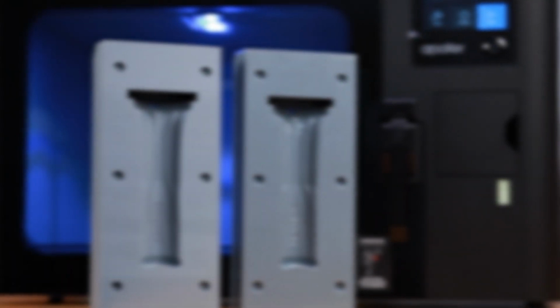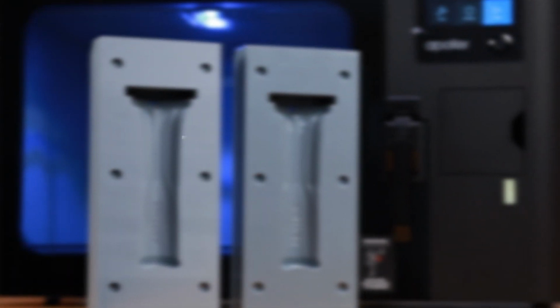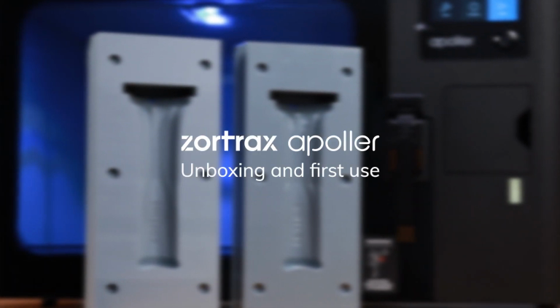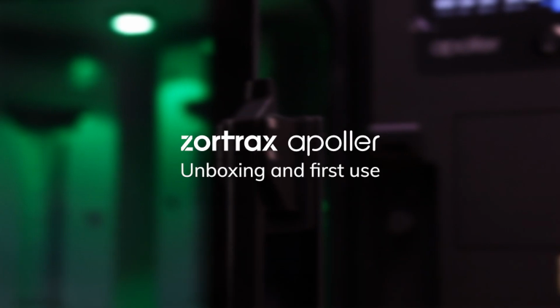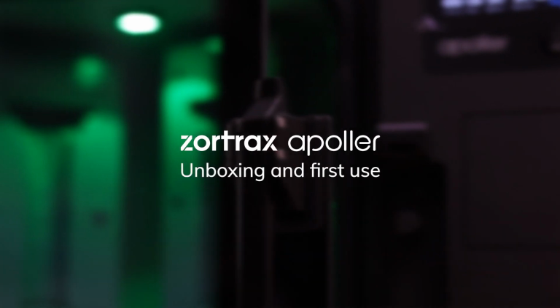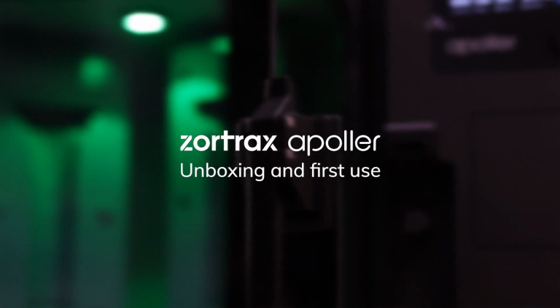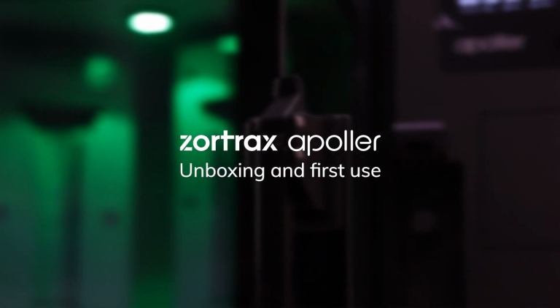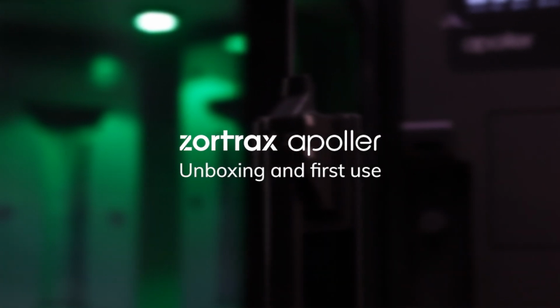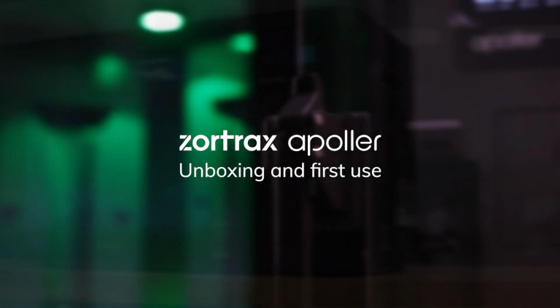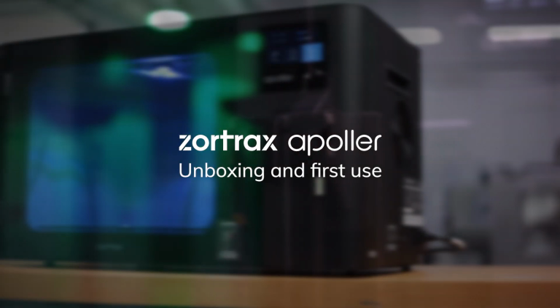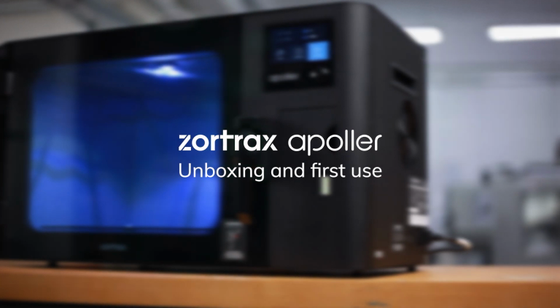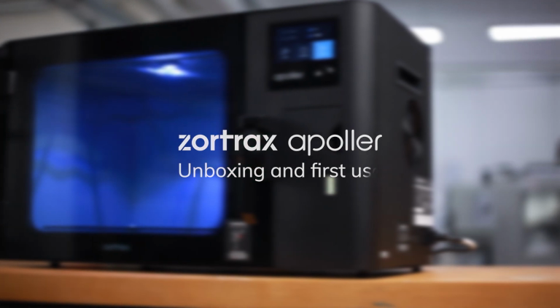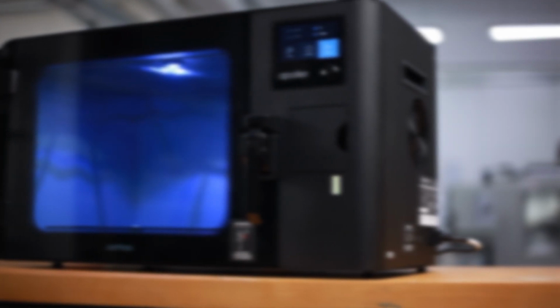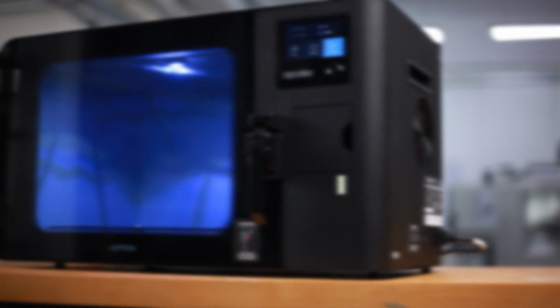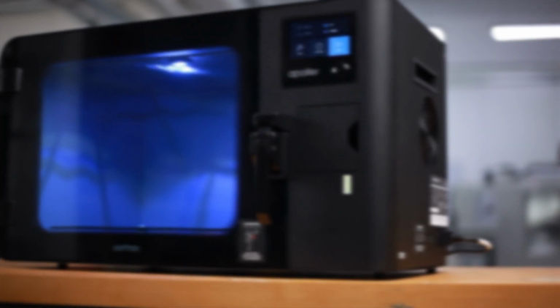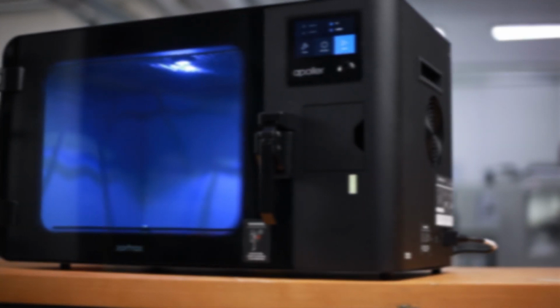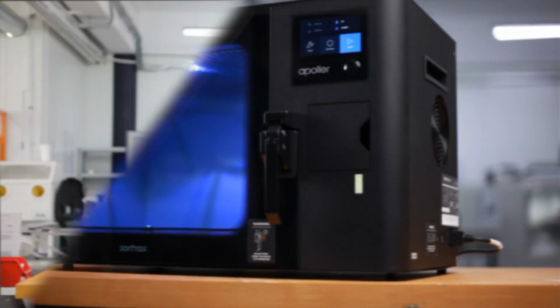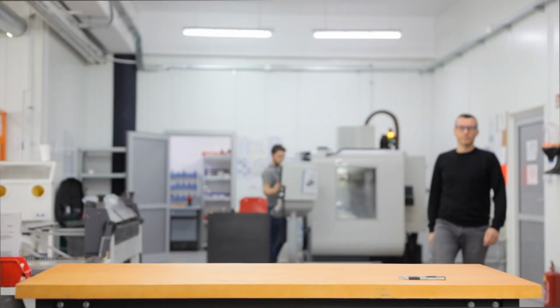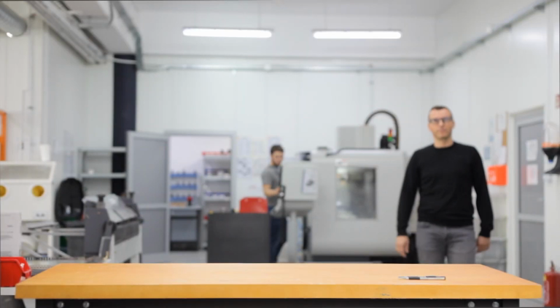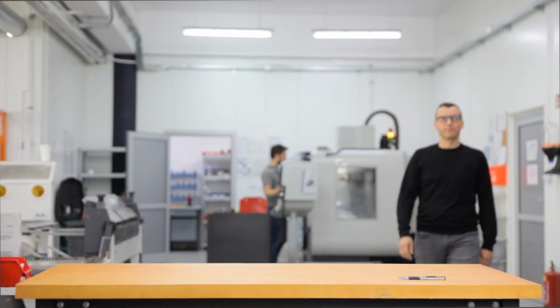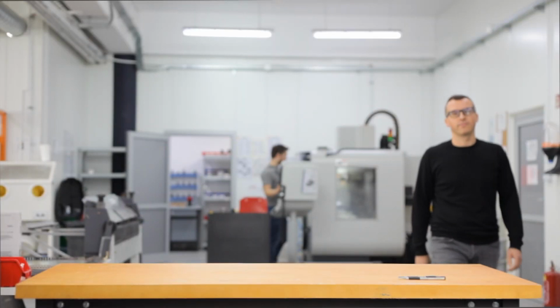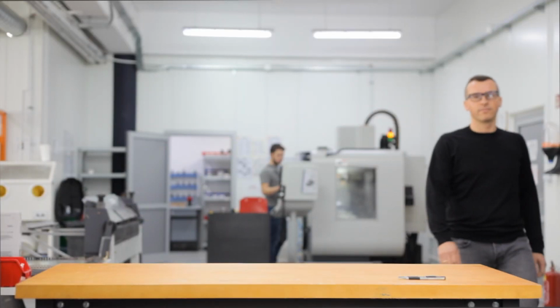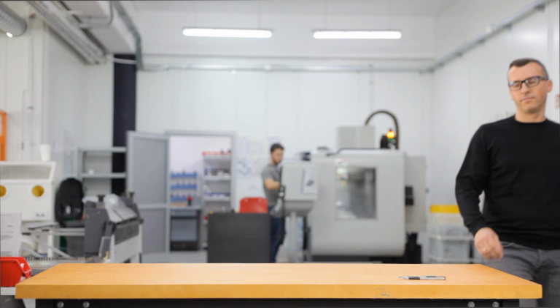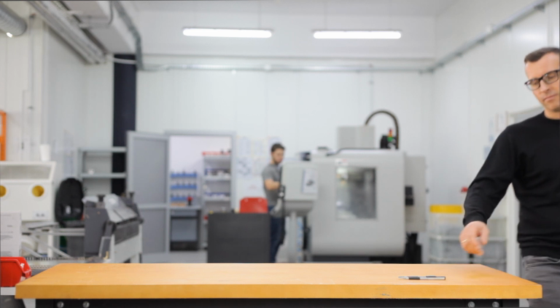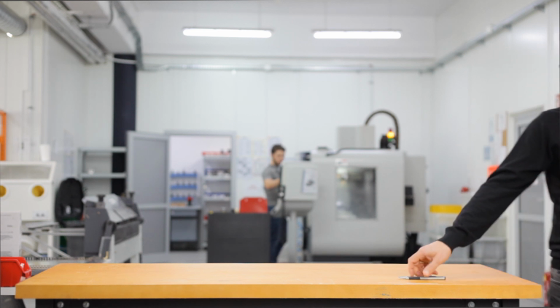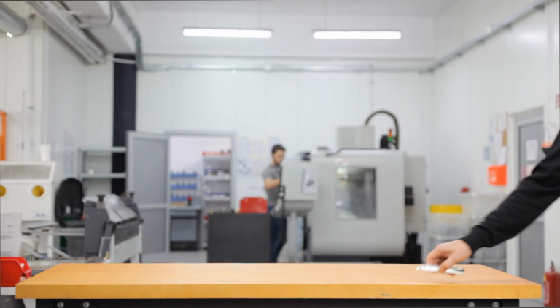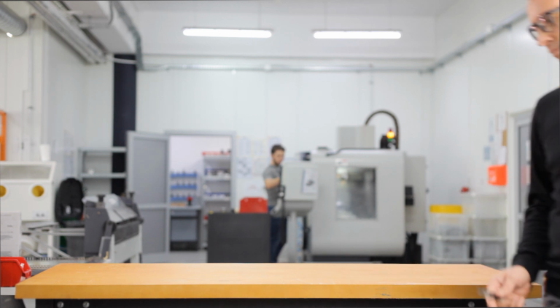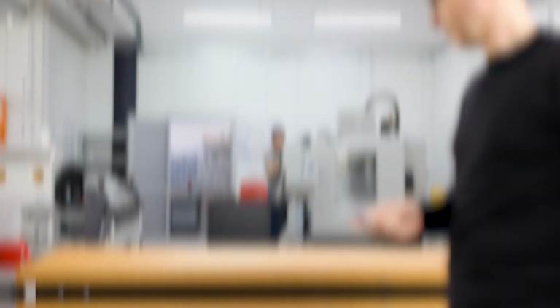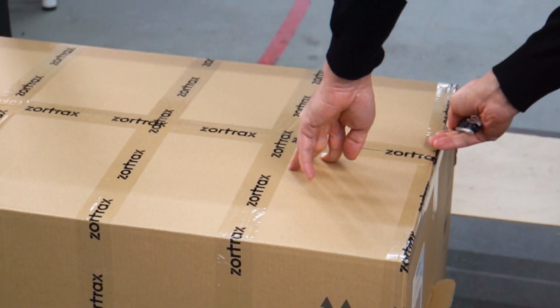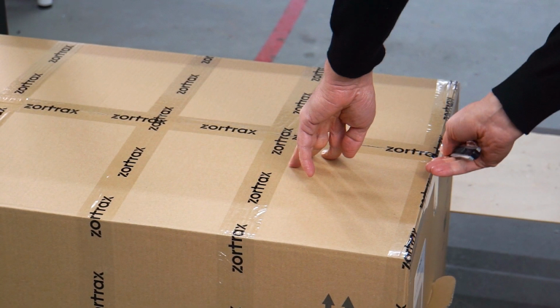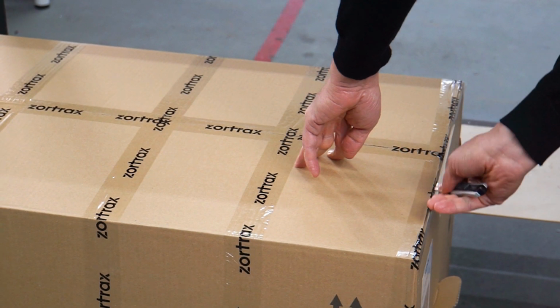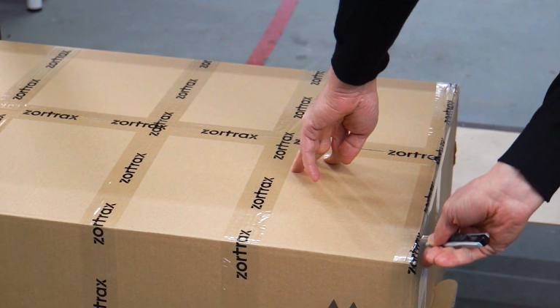Zortrax Apoller is a smart device that automatically smooths FDM 3D printed models with MEK or acetone vapors to remove visible layering. In this video, we'll guide you through unpacking and preparing the device for first use.